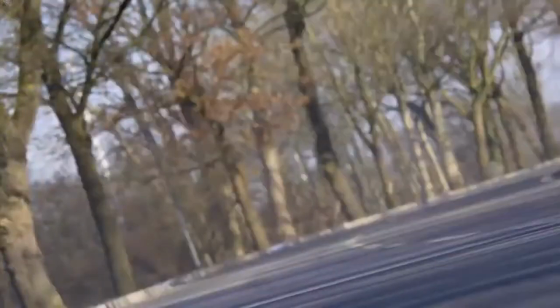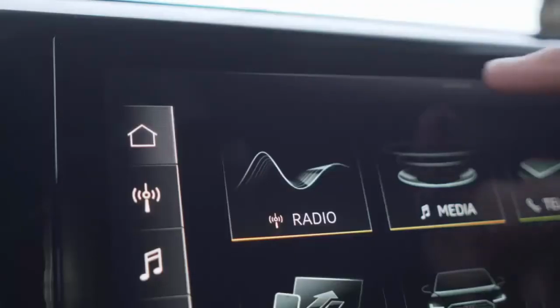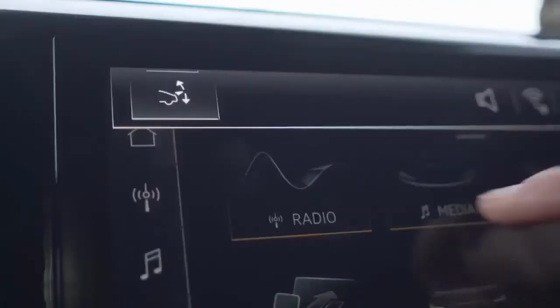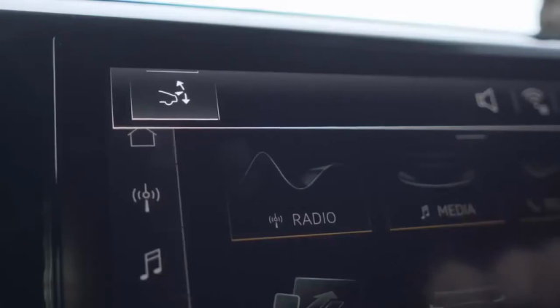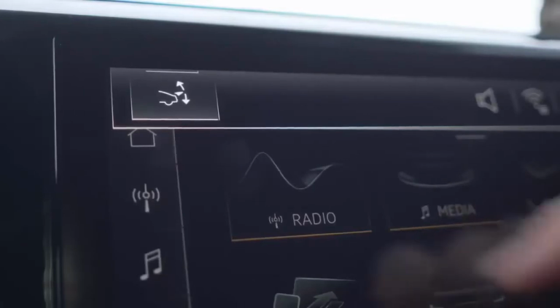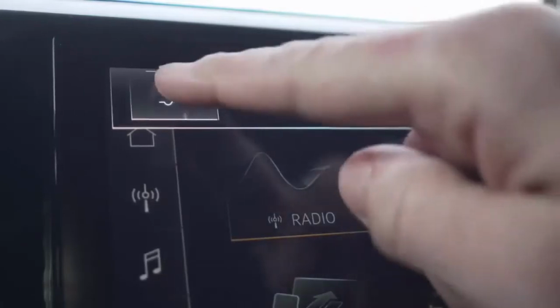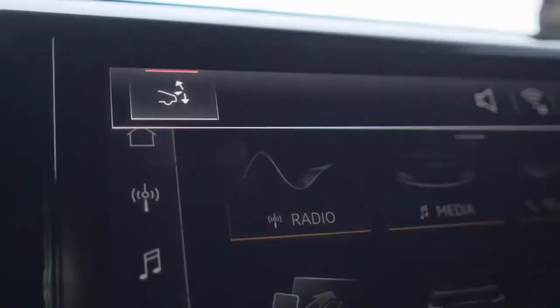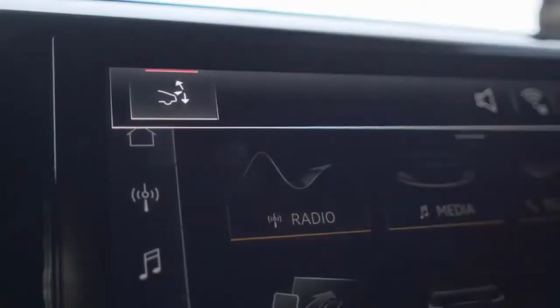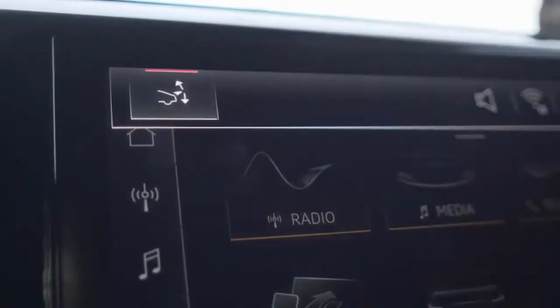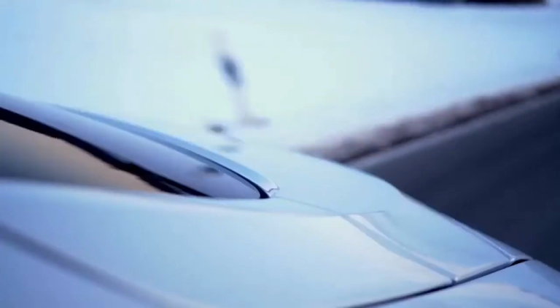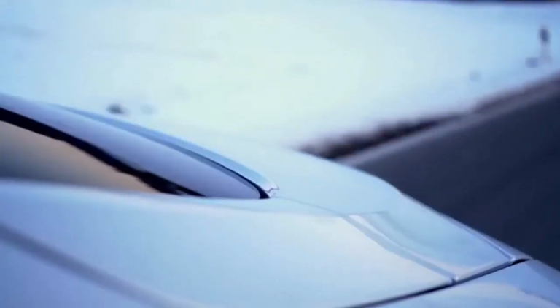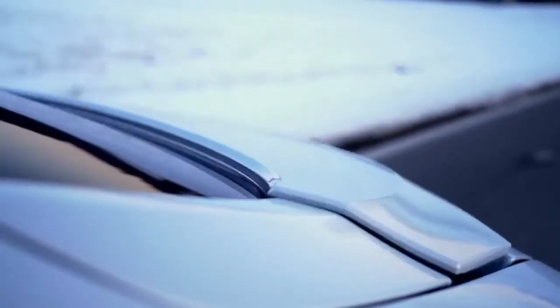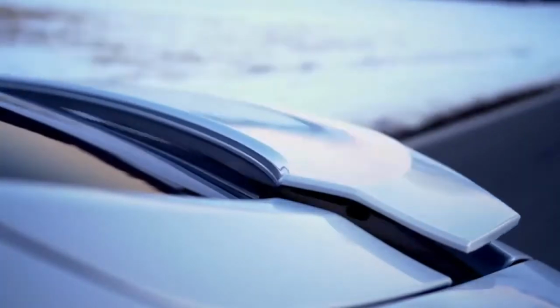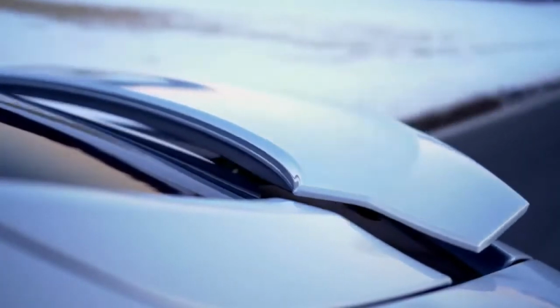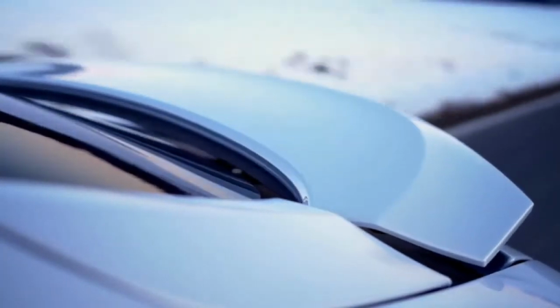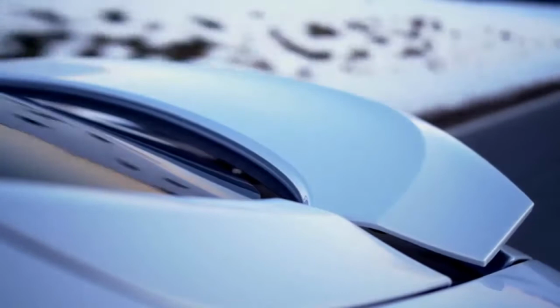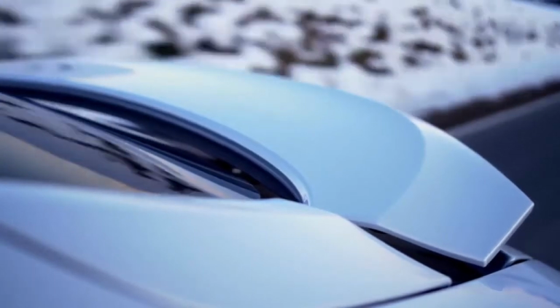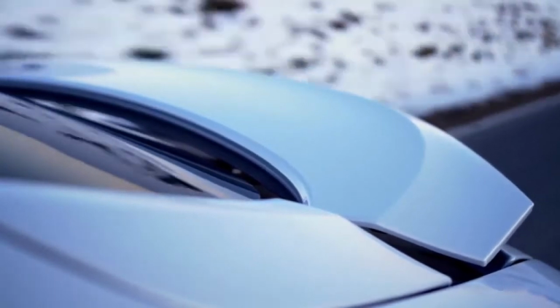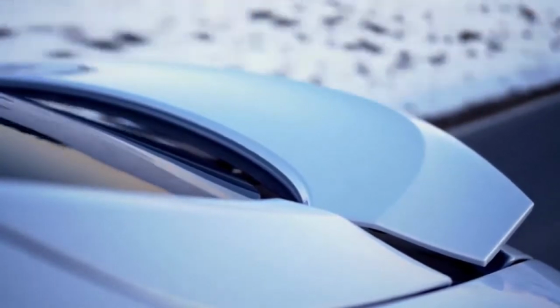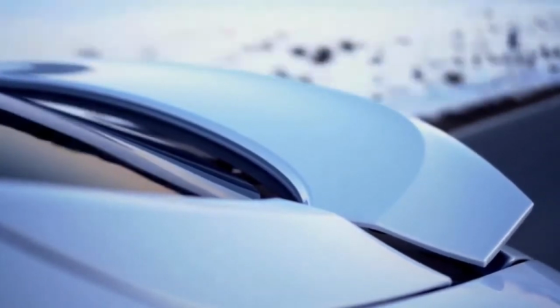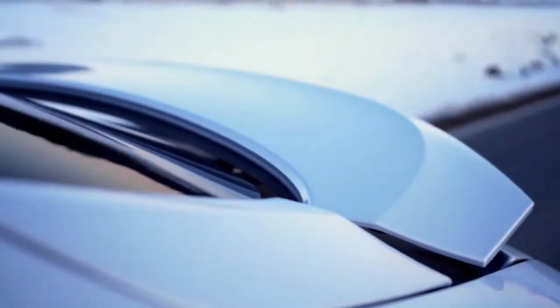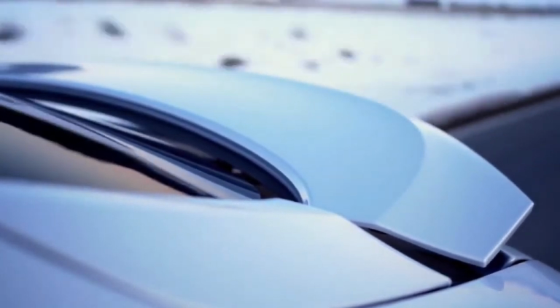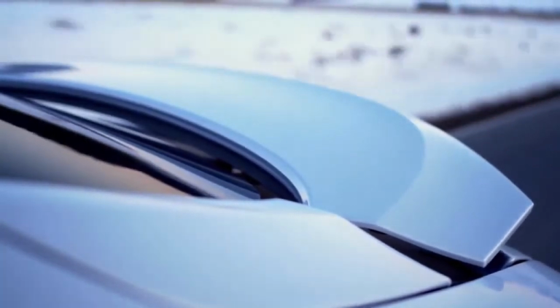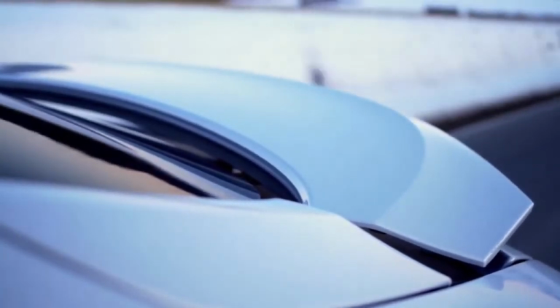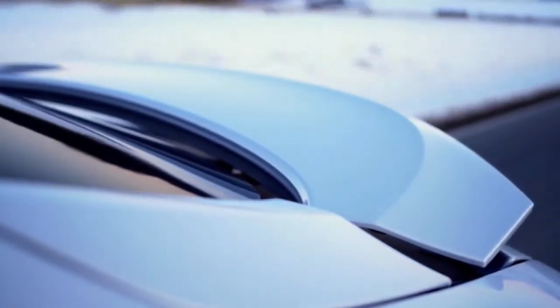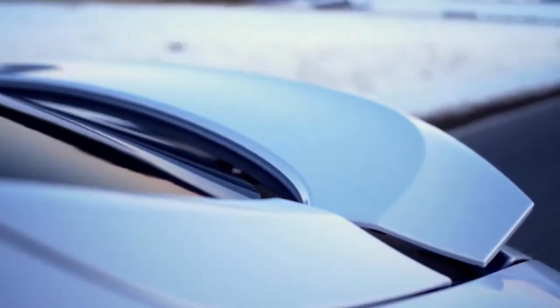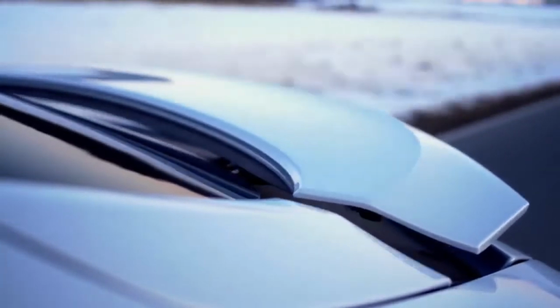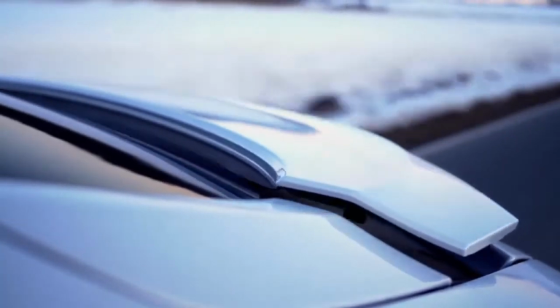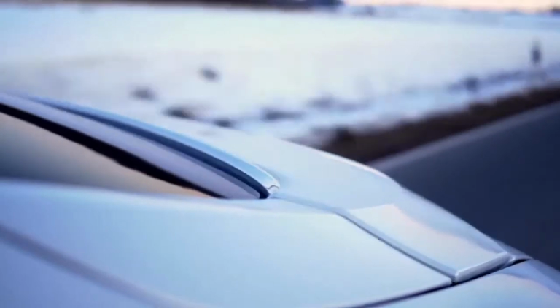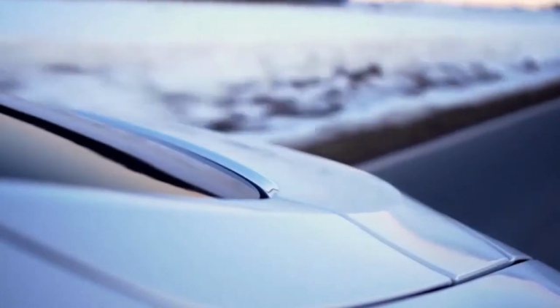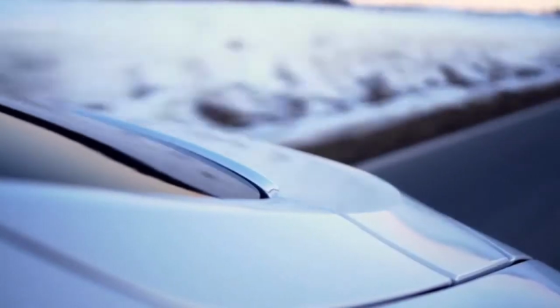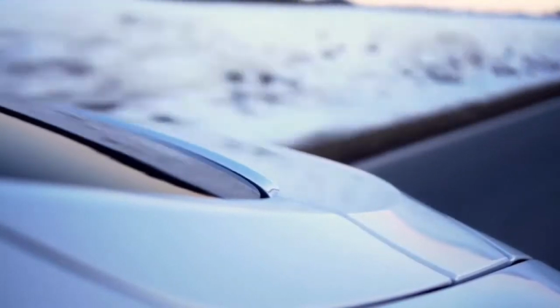In the Audi e-tron GT4, which is also shown at the stand, Audi employs this material too — the carpet and floor mats are made from it. Sustainable materials are also used elsewhere in the interior of the Gran Turismo.